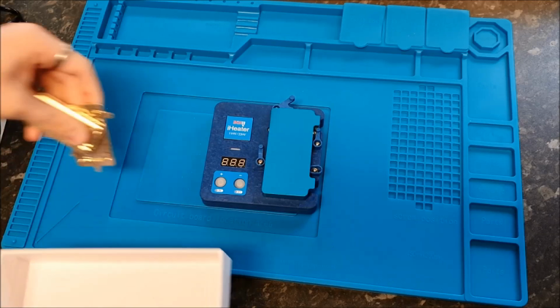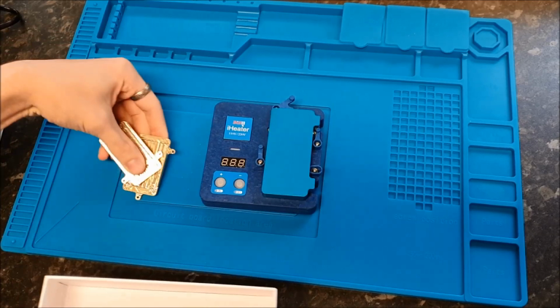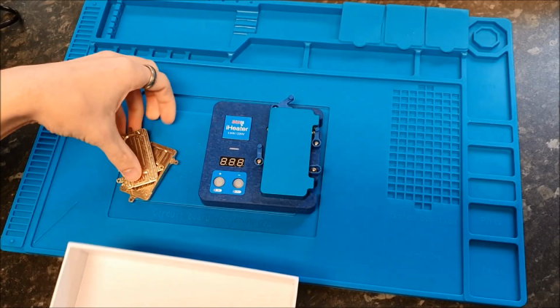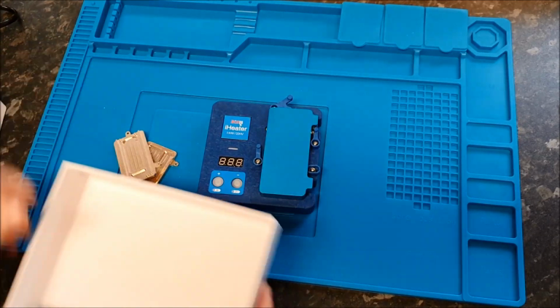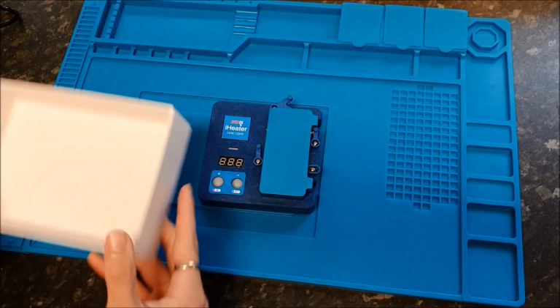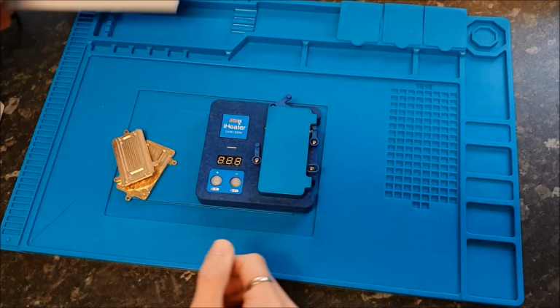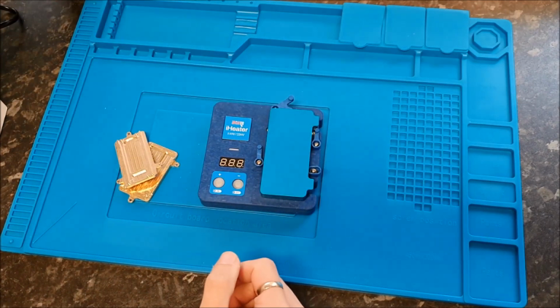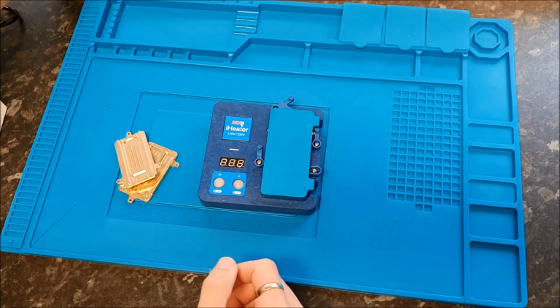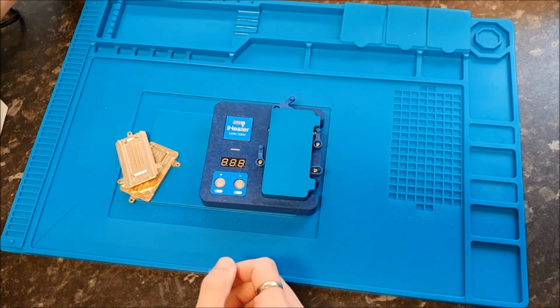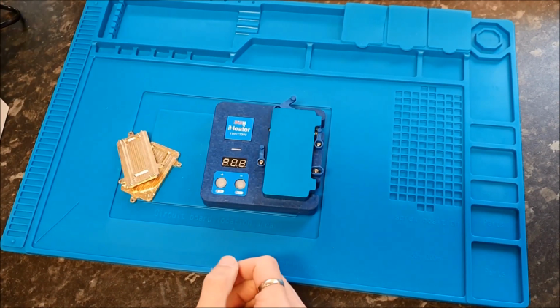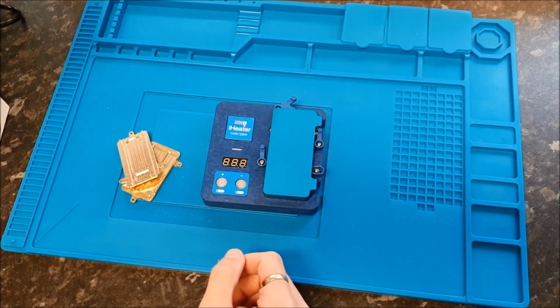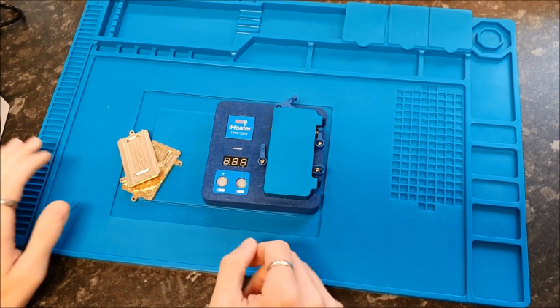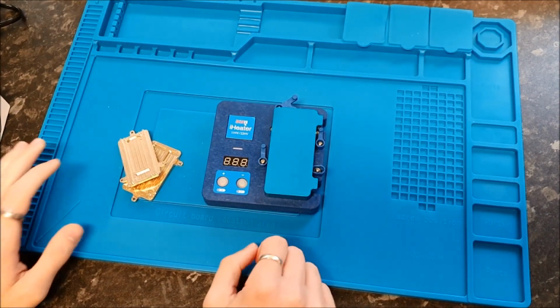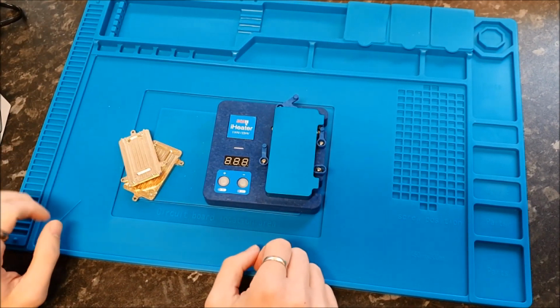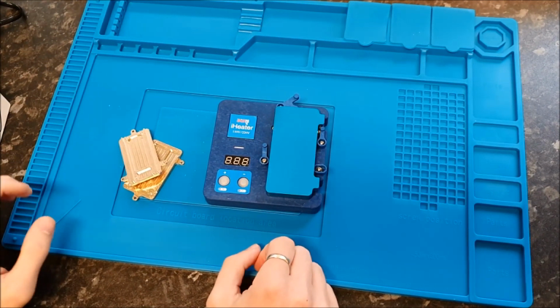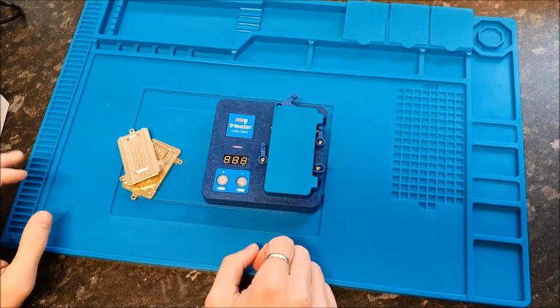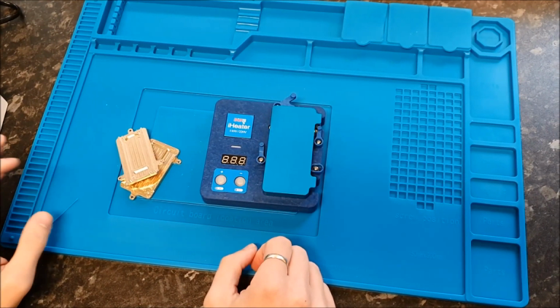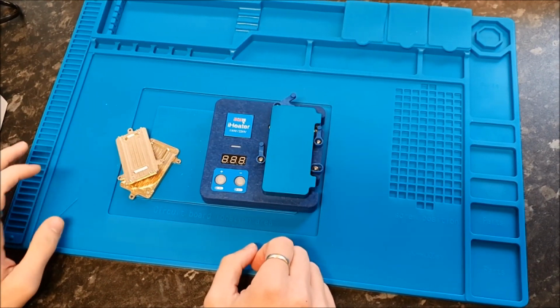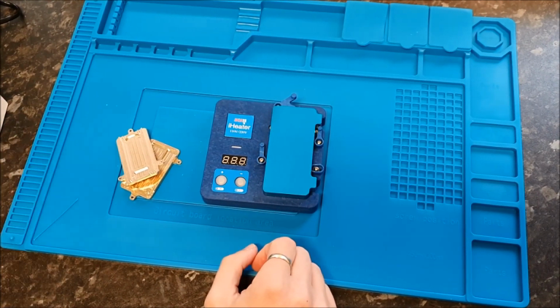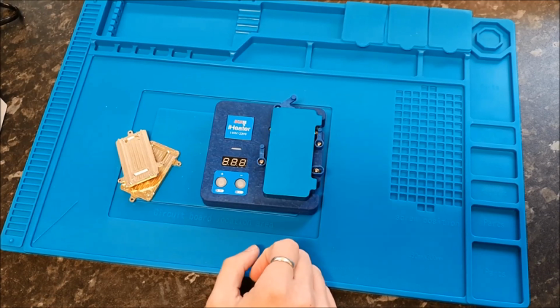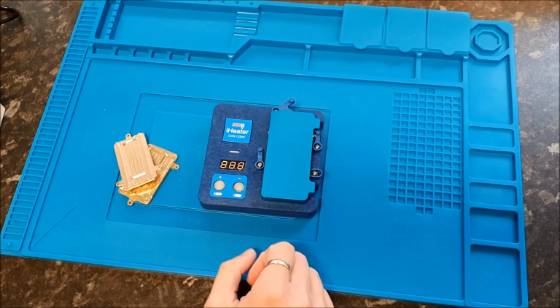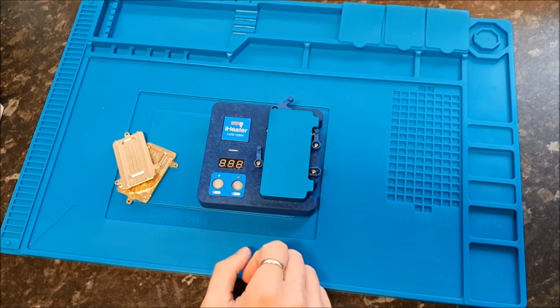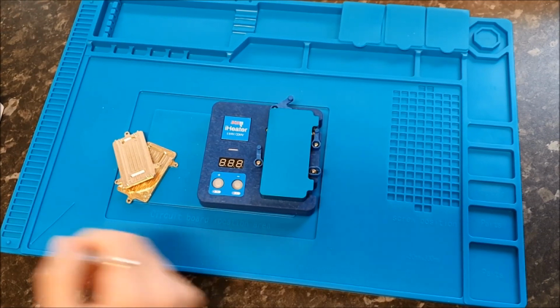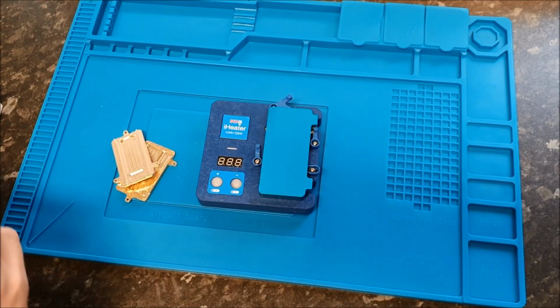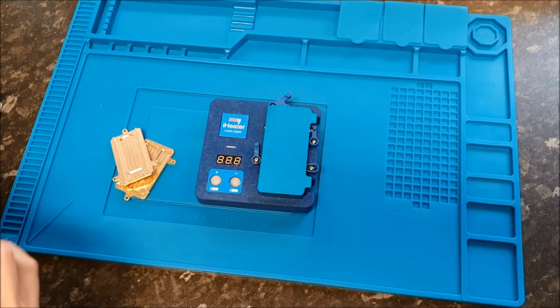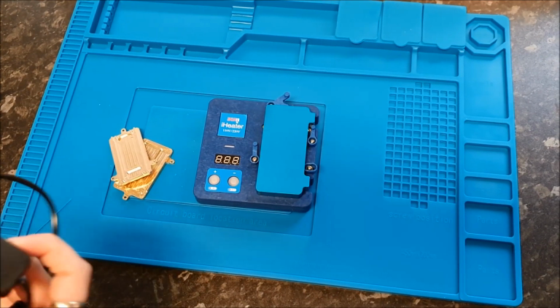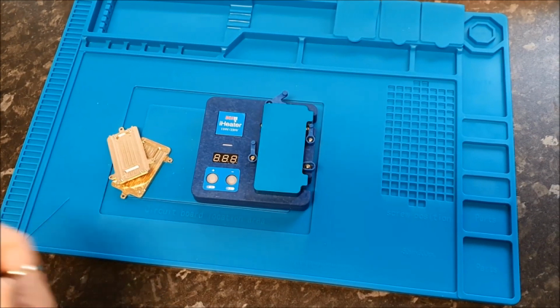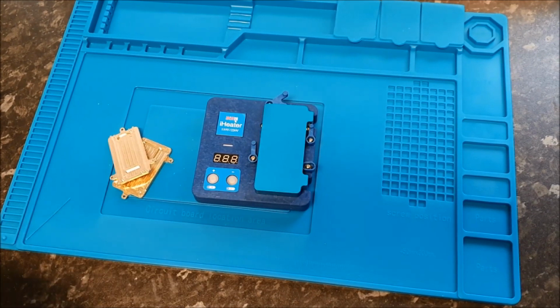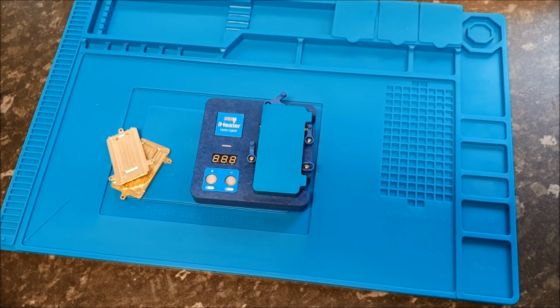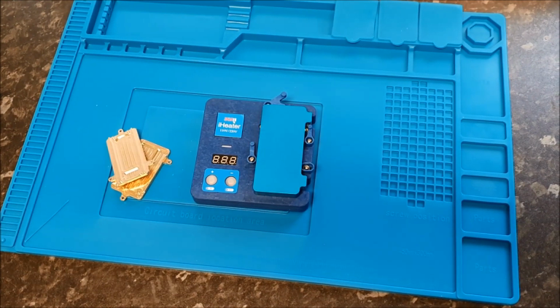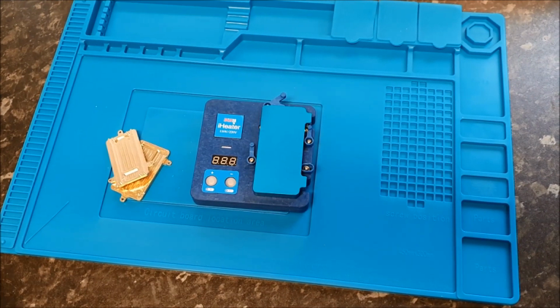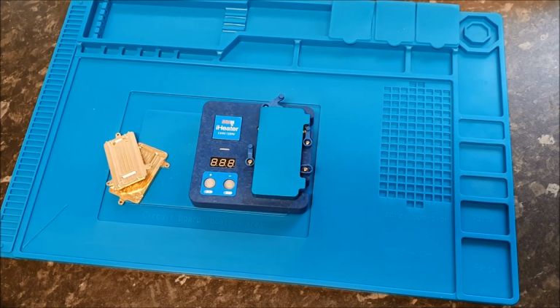It supports iPhone X, XS, XS Max, as well as iPhone 11, 11 Pro, and 11 Pro Max.